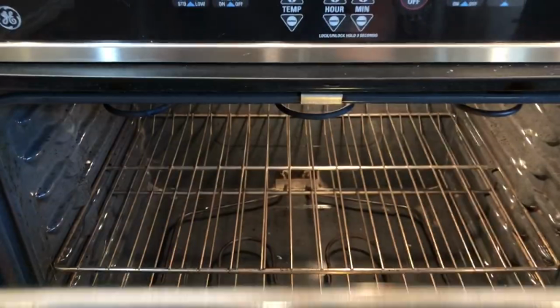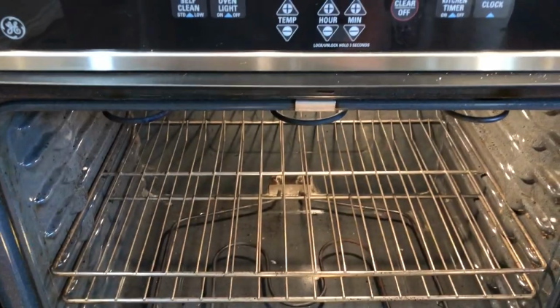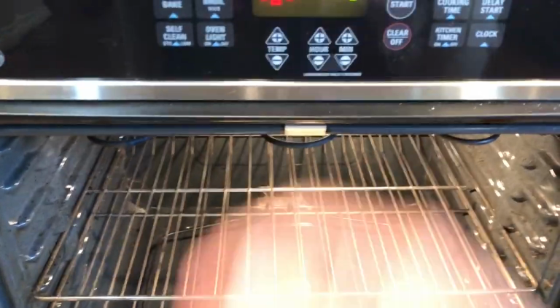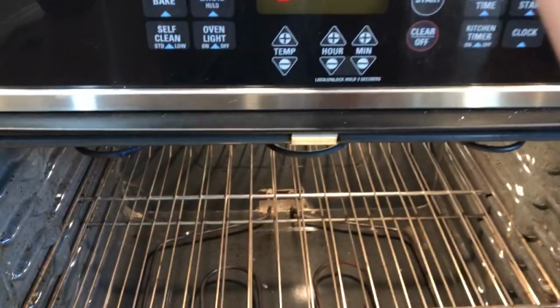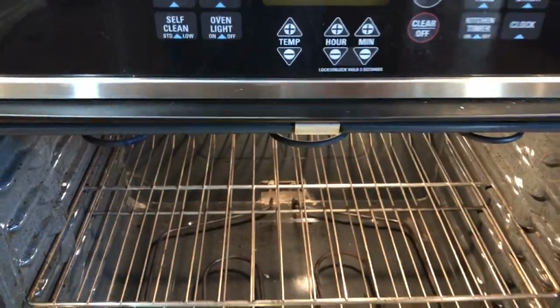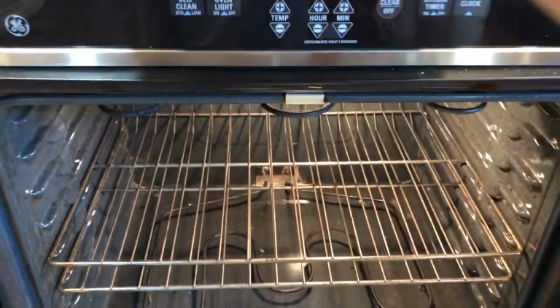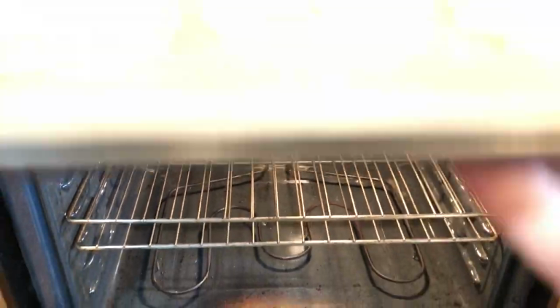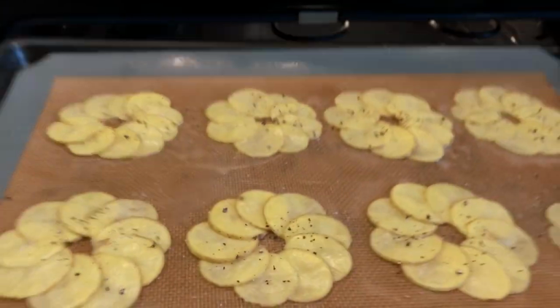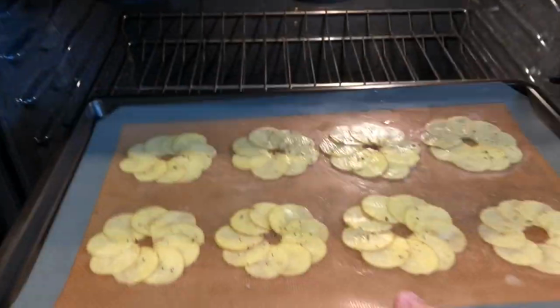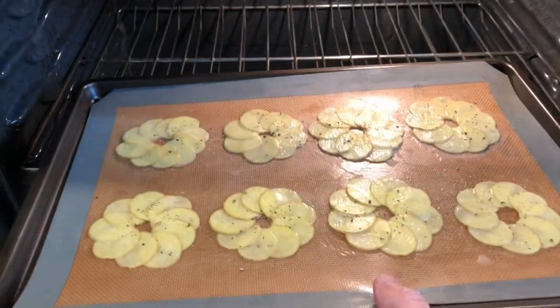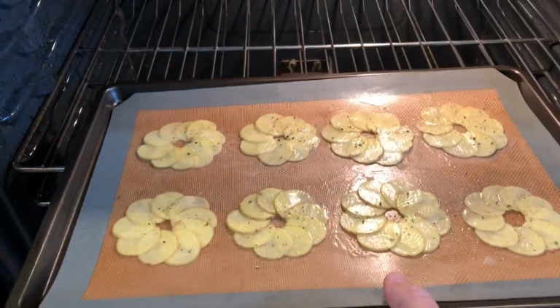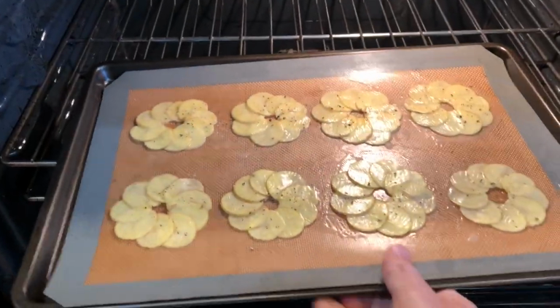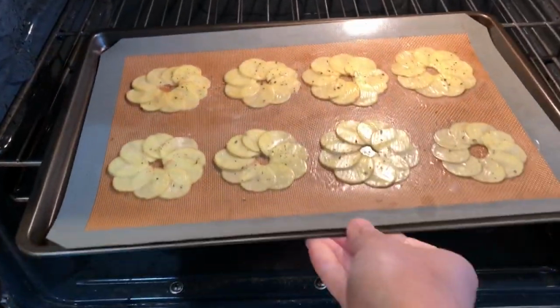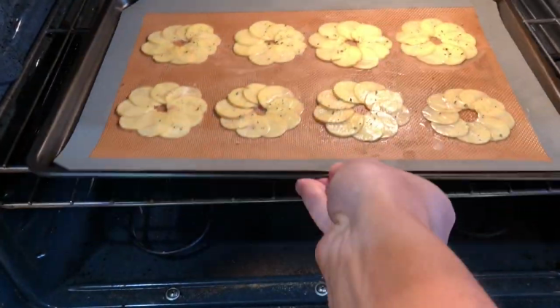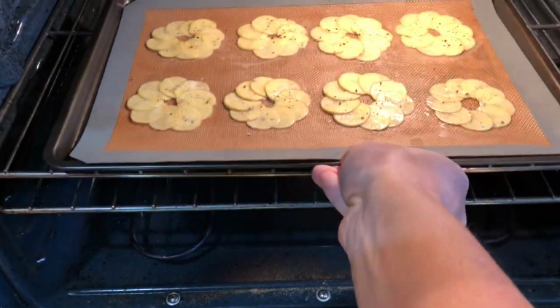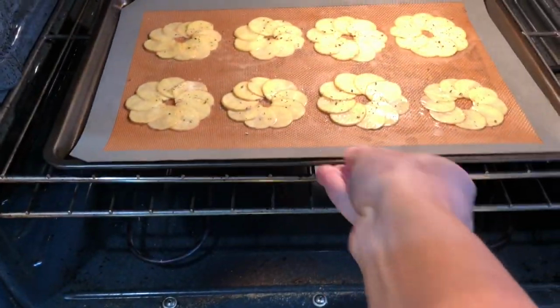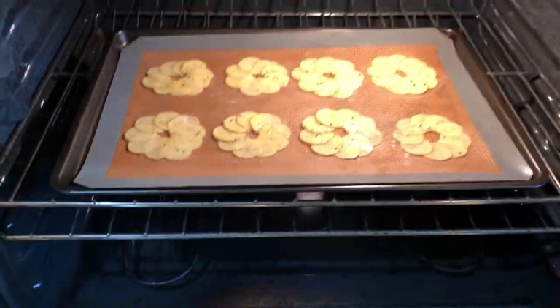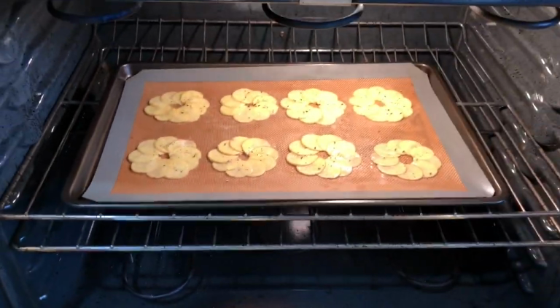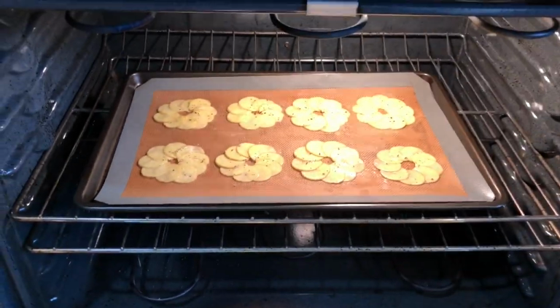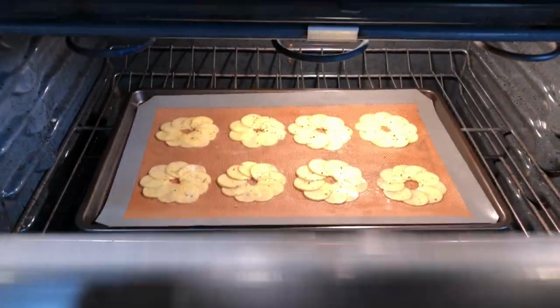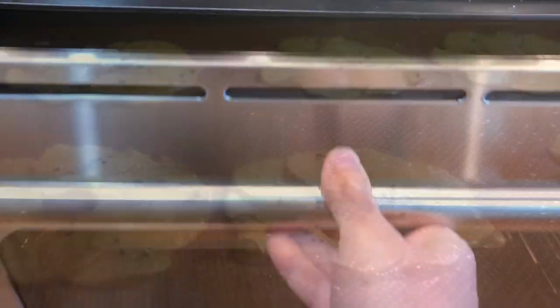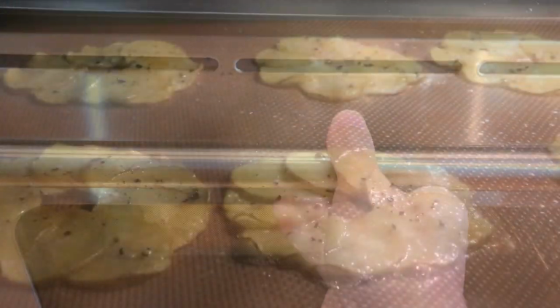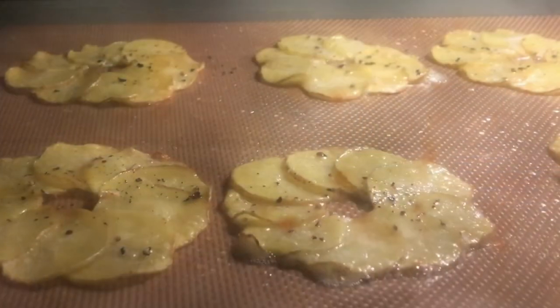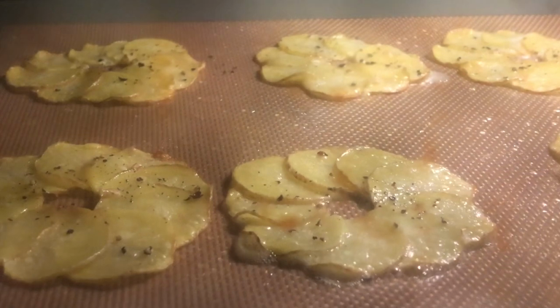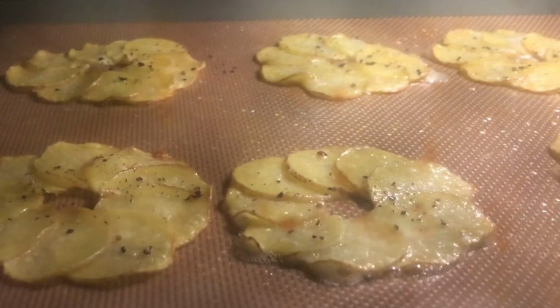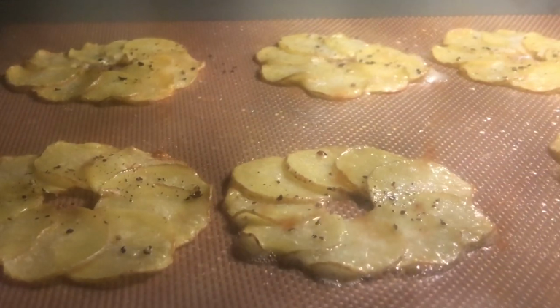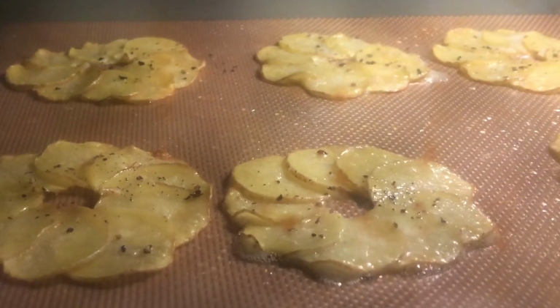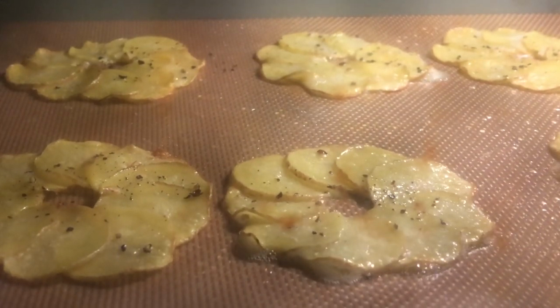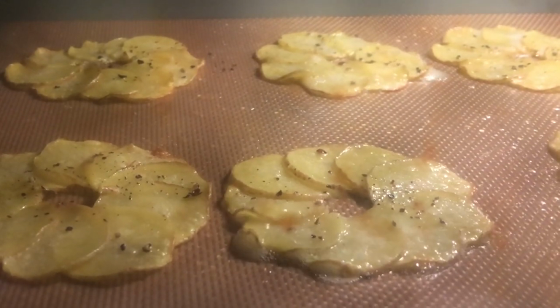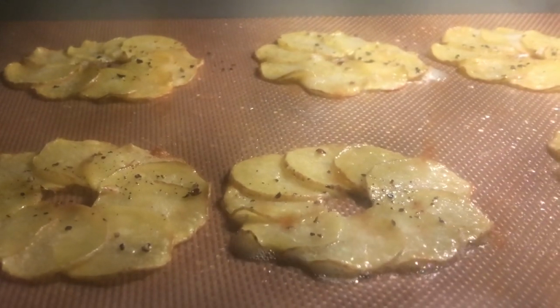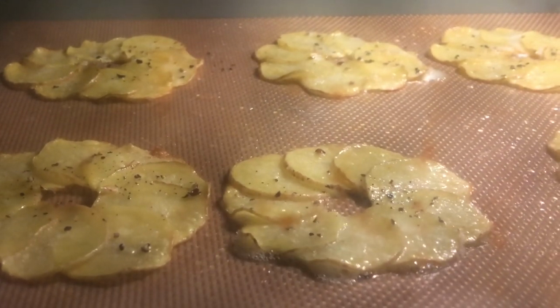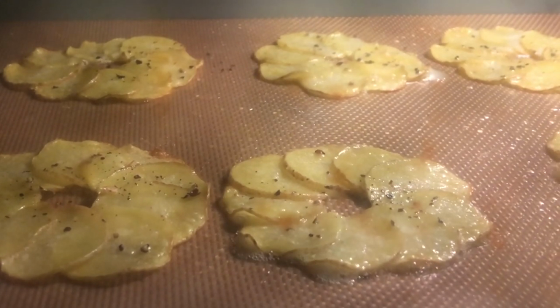Bake in a preheated oven at 375 Fahrenheit, 190 Celsius, for 15 to 20 minutes until the edges darken and crisp up.